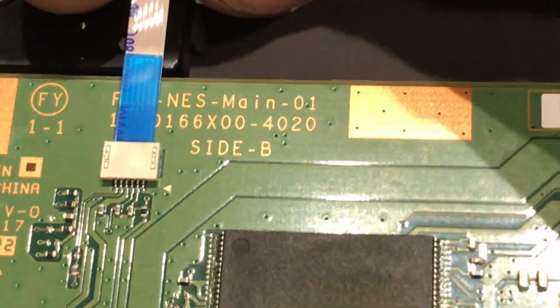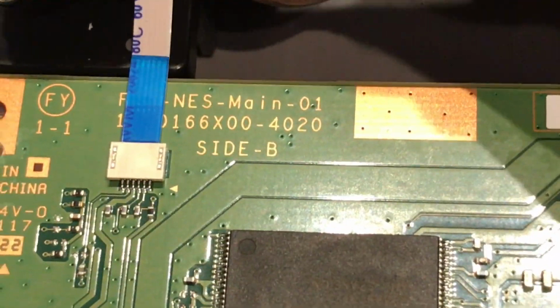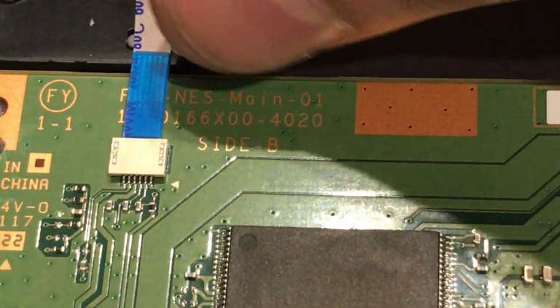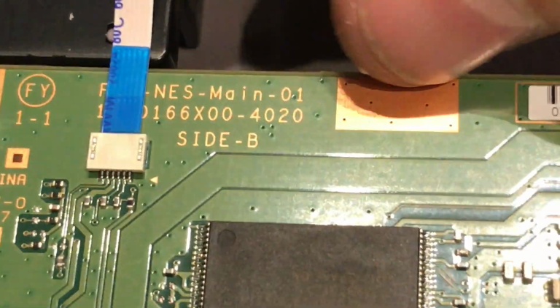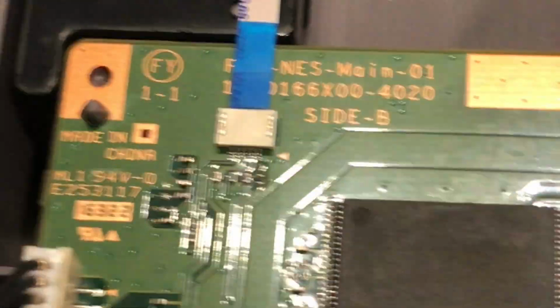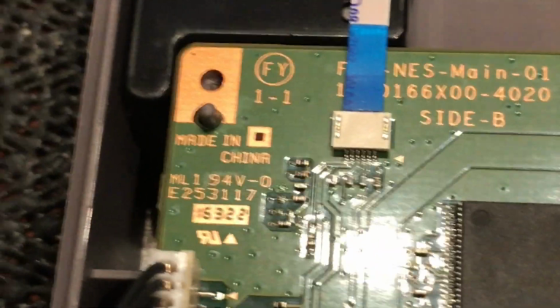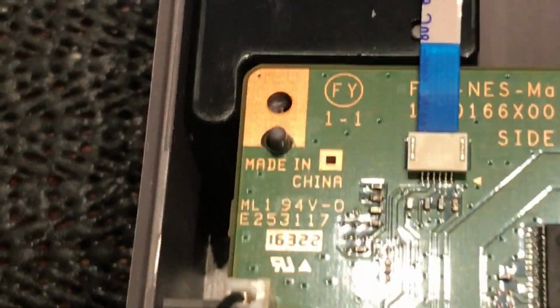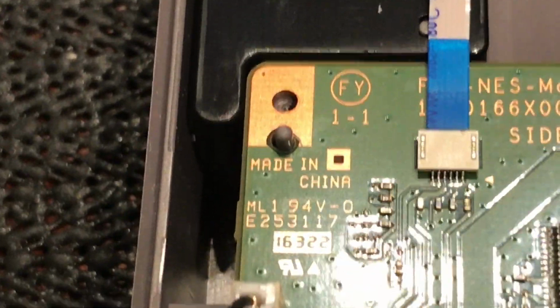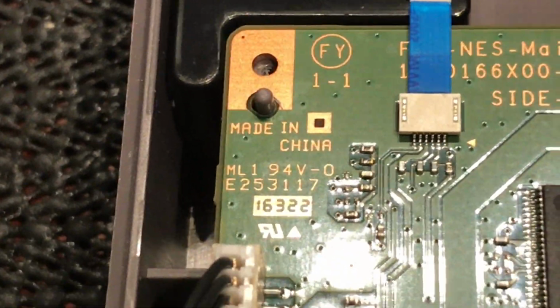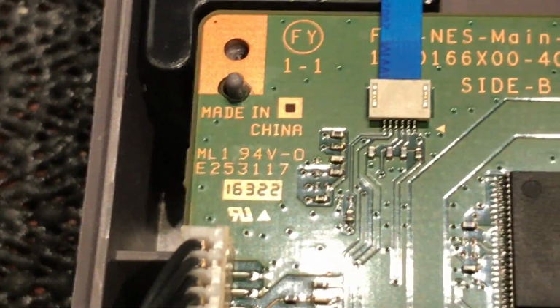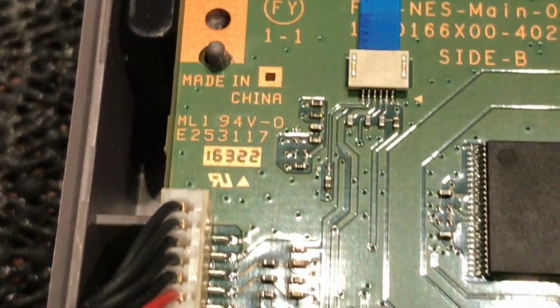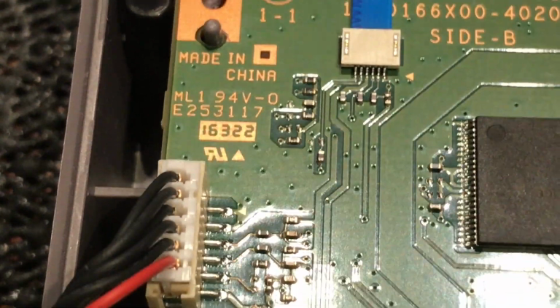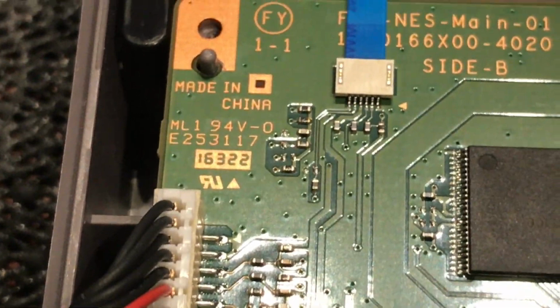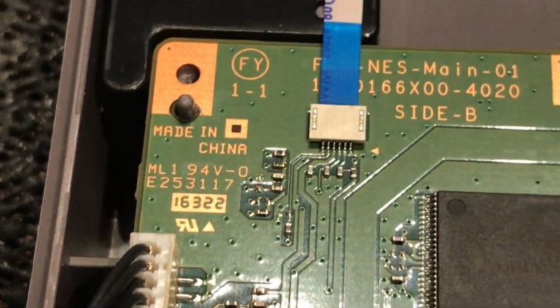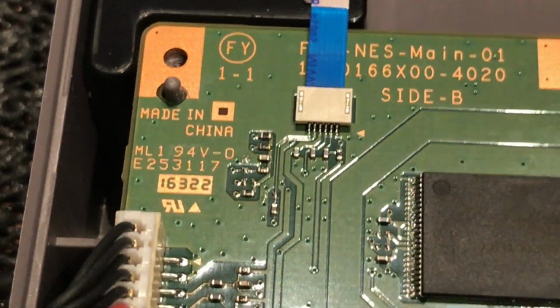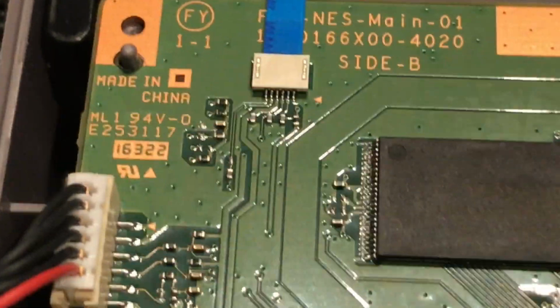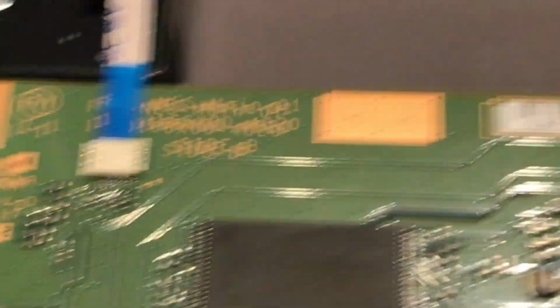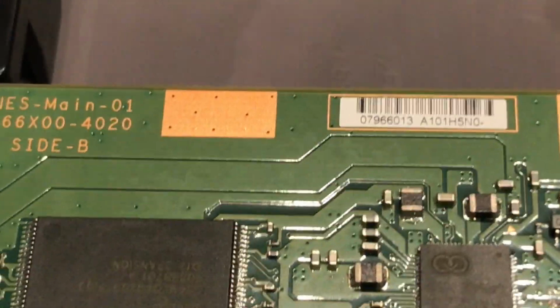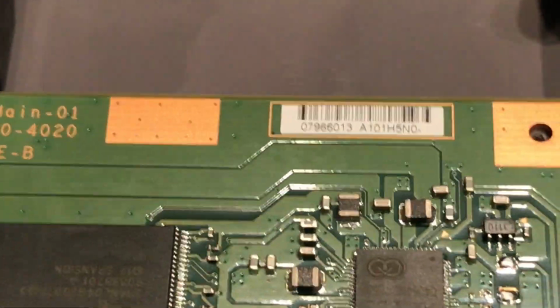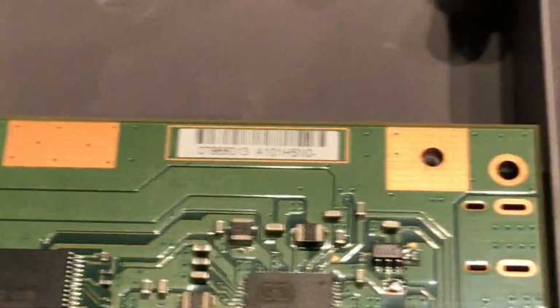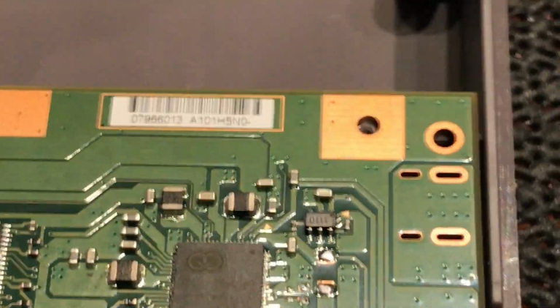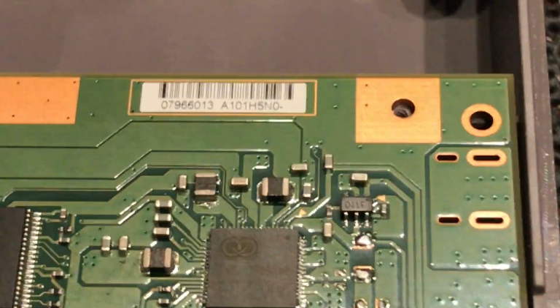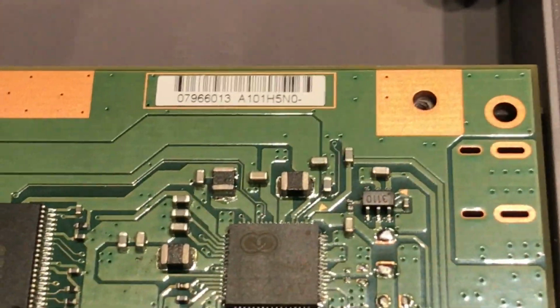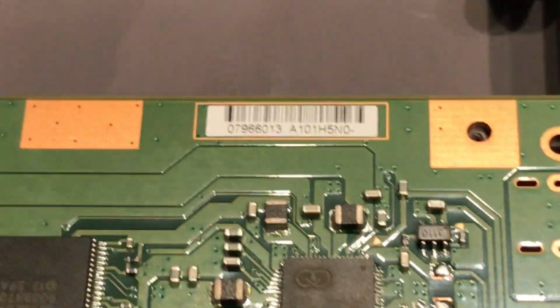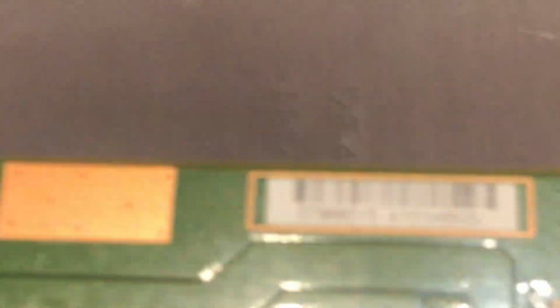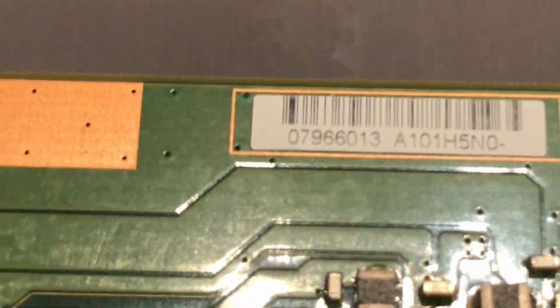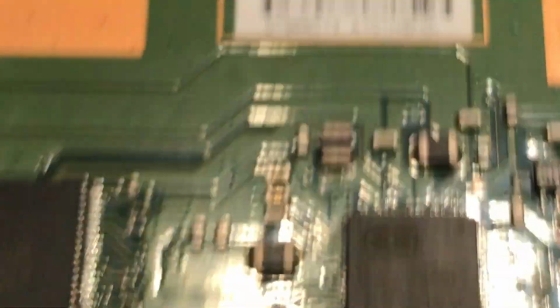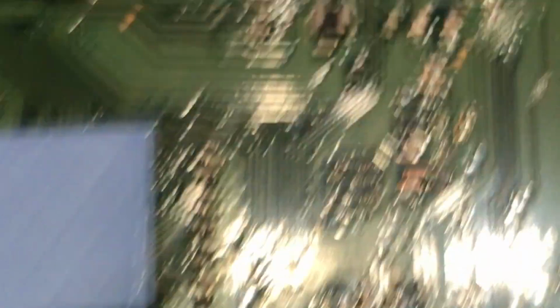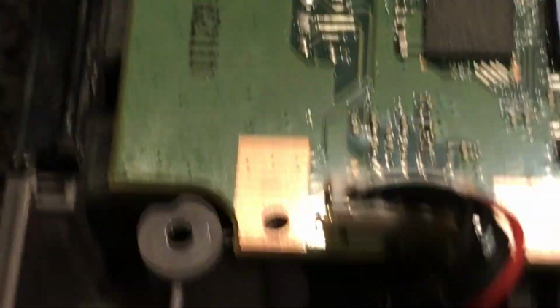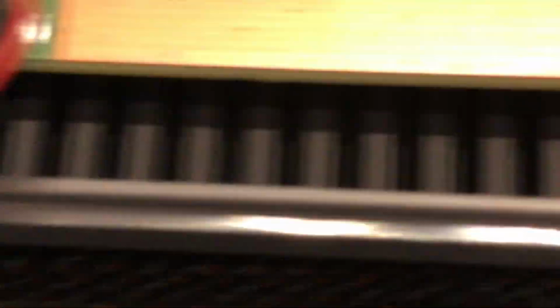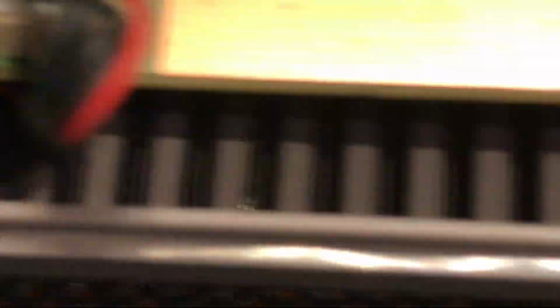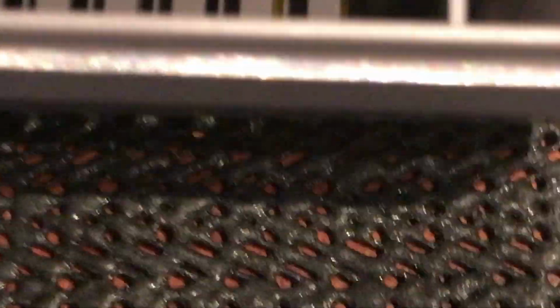NES - made in China of course. Donald Trump won't be happy with that, he'll want to ban it - ban the NES. Okay, so let's go through it.